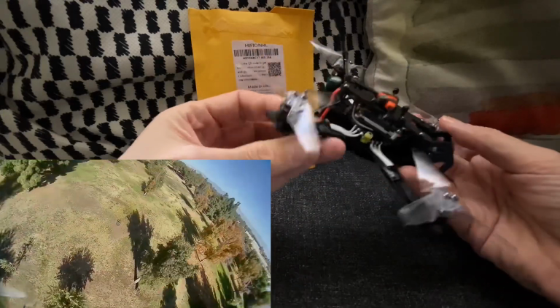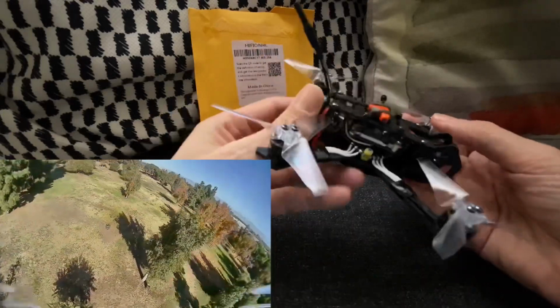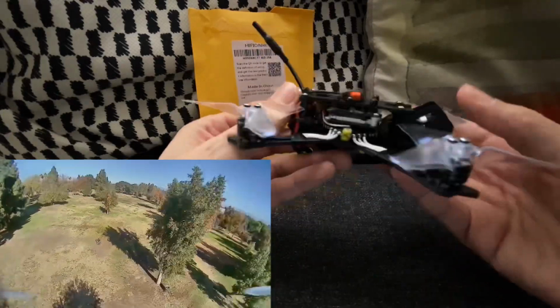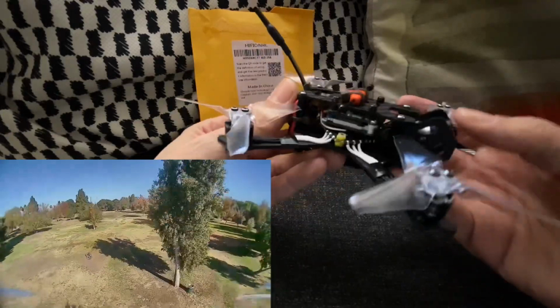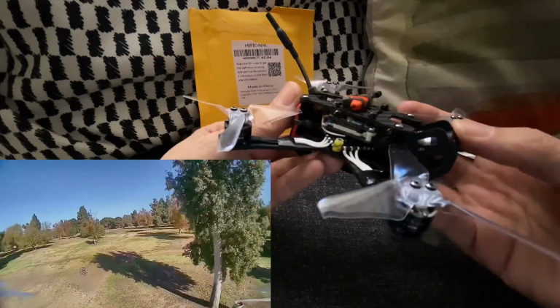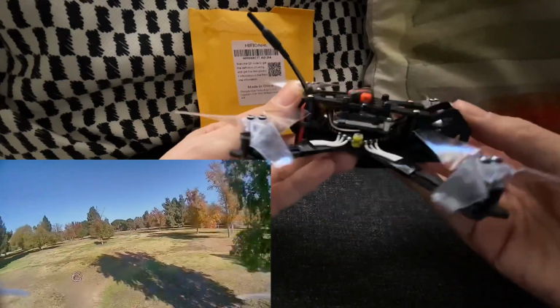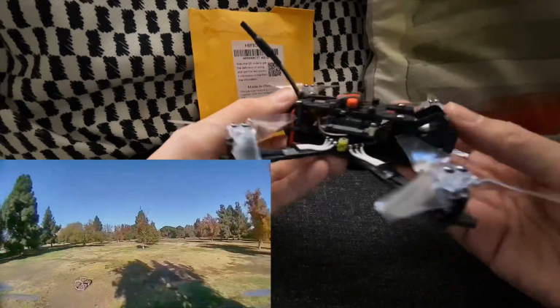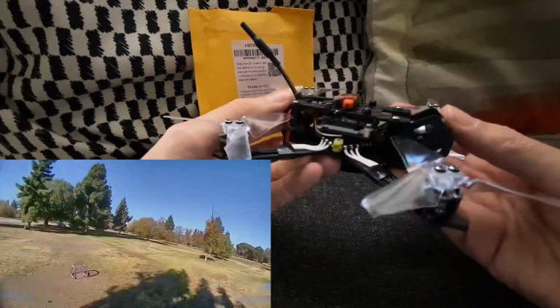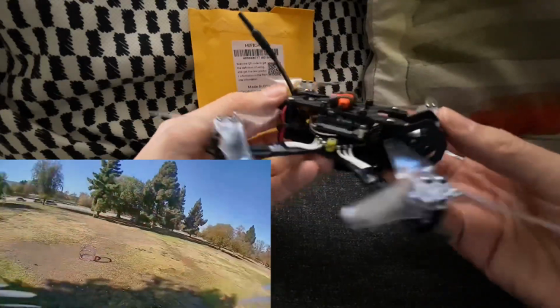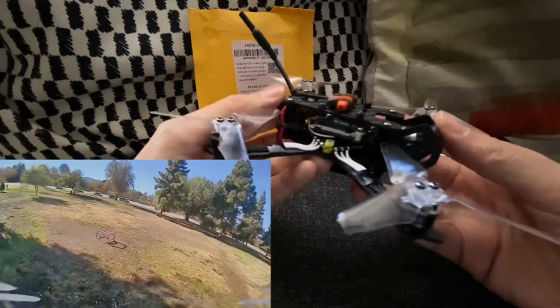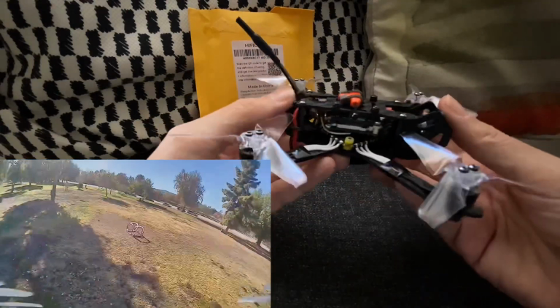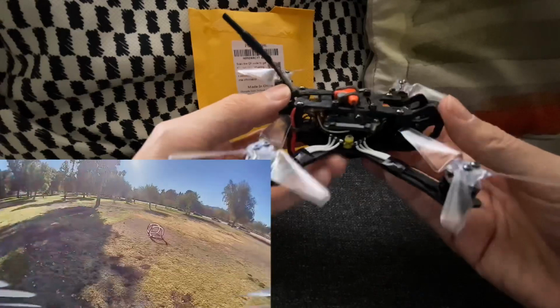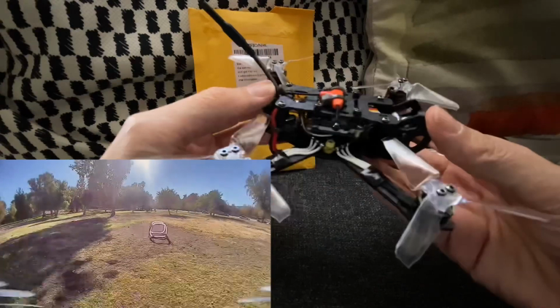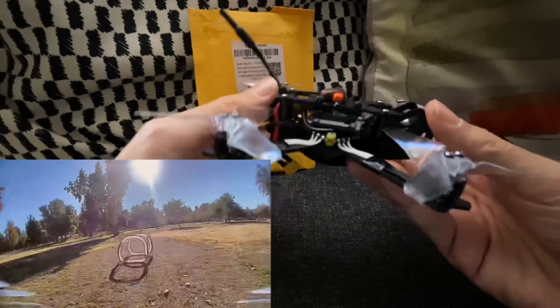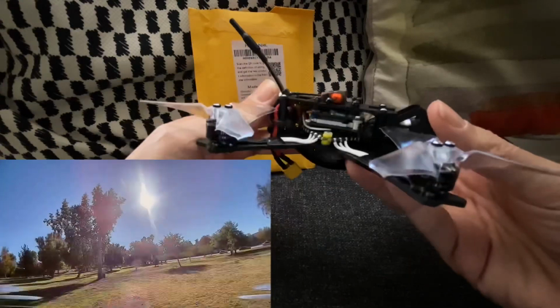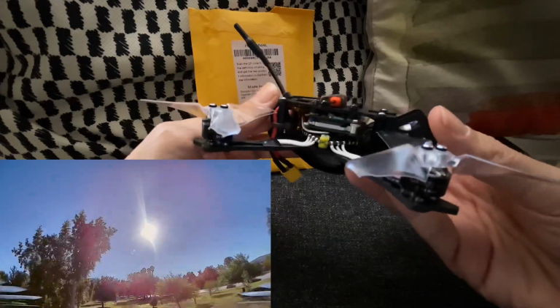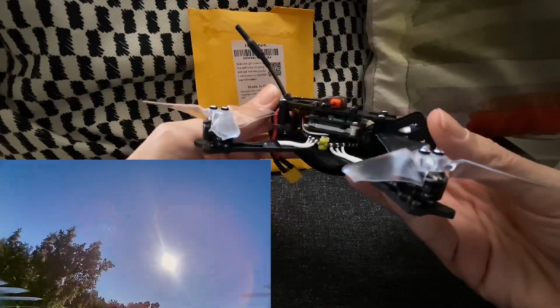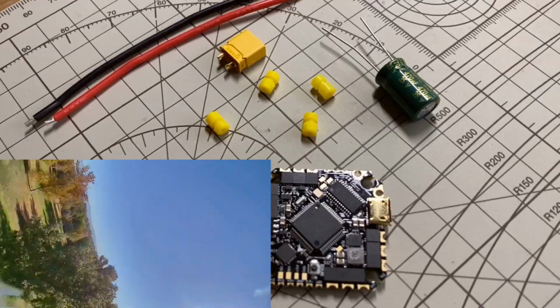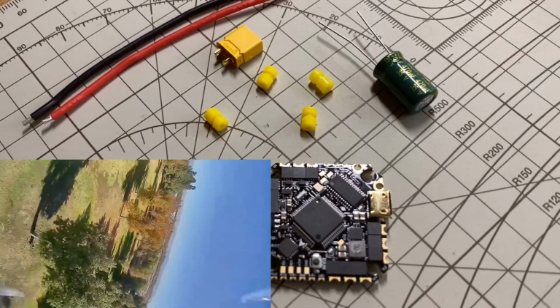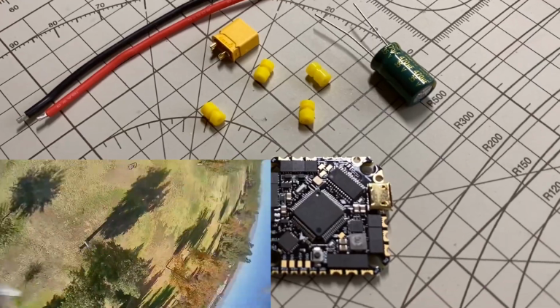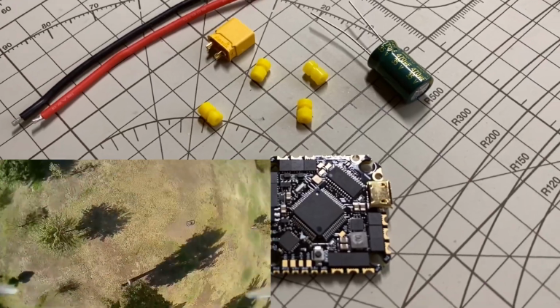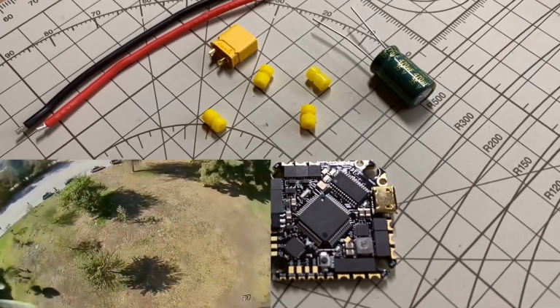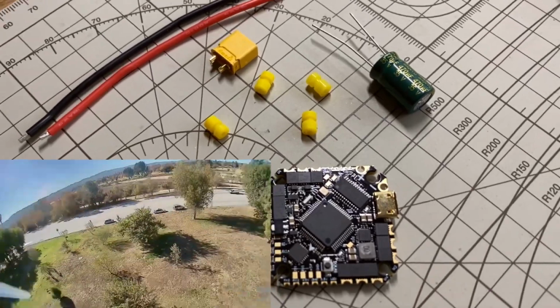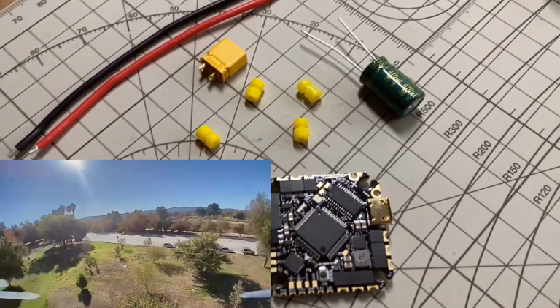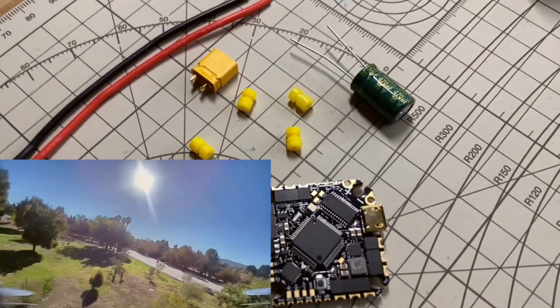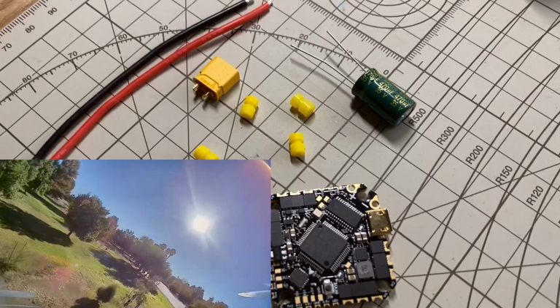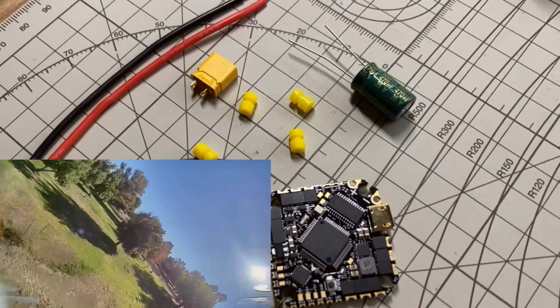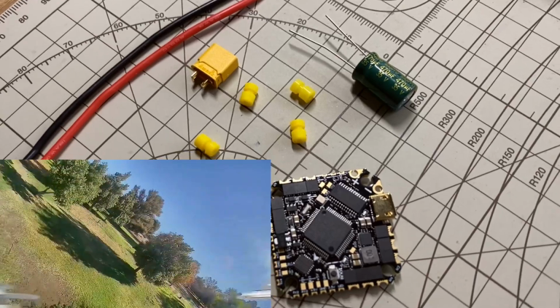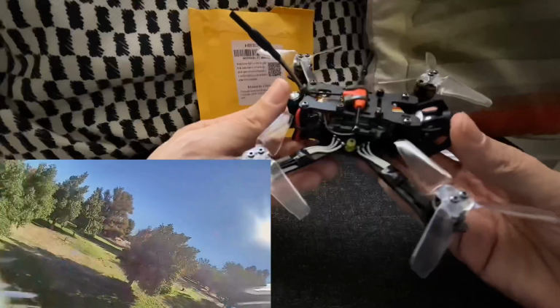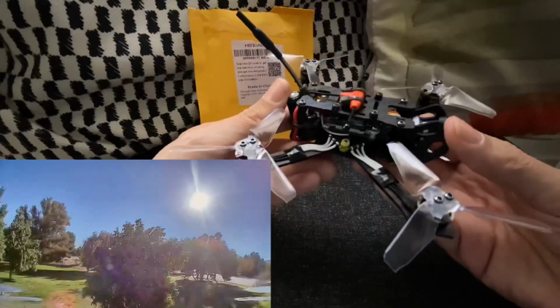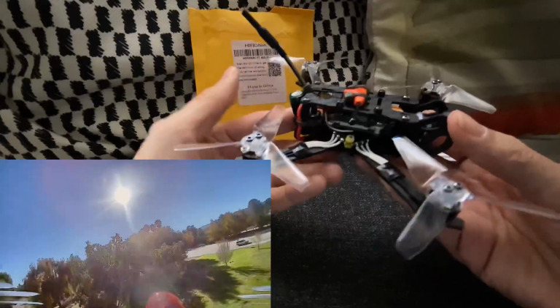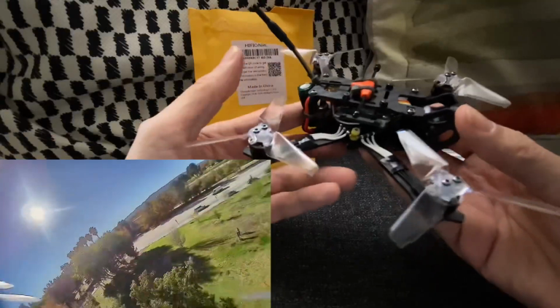It's a very inexpensive flight controller — I think it was less than $45 when I got it. And it comes with these little mounting grommets and a capacitor, an XT30 connector, and some wire. That's about it.